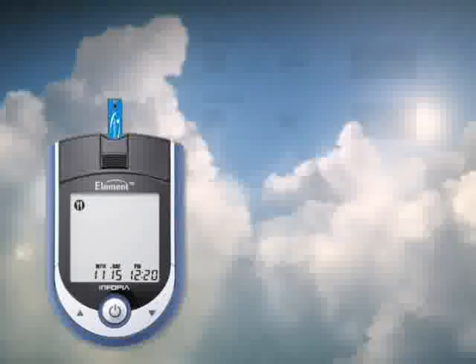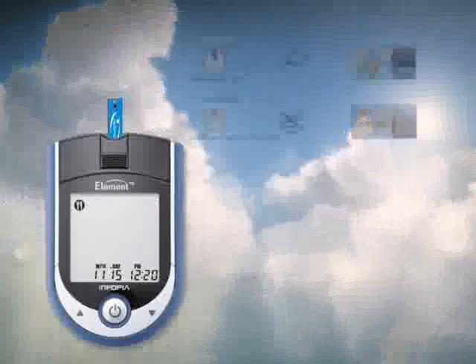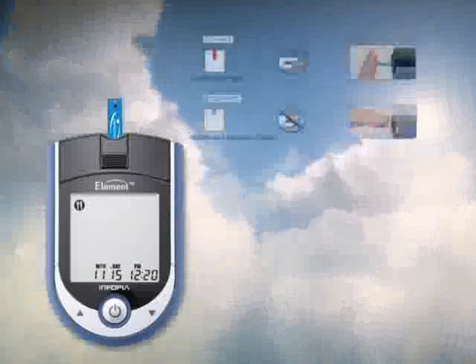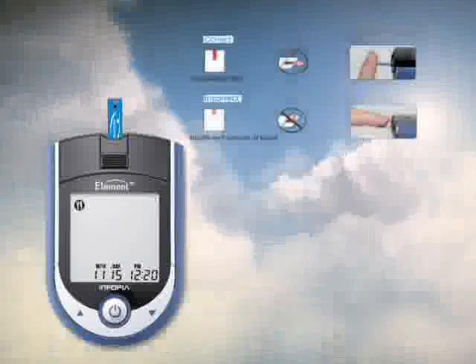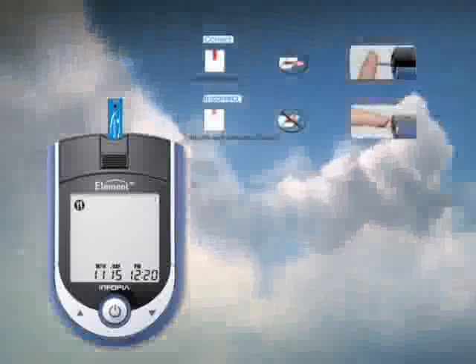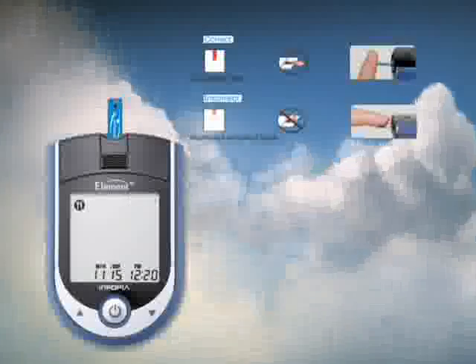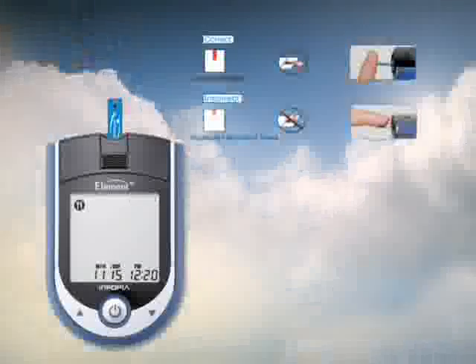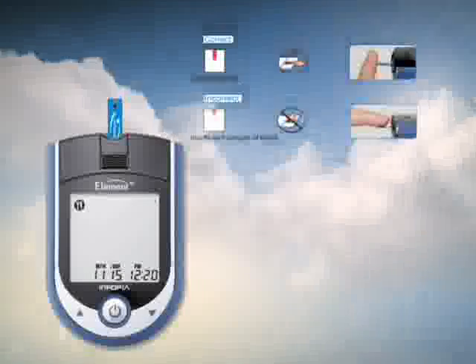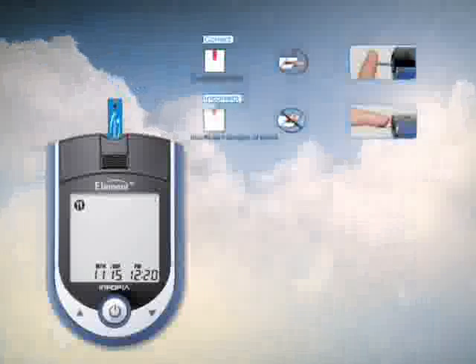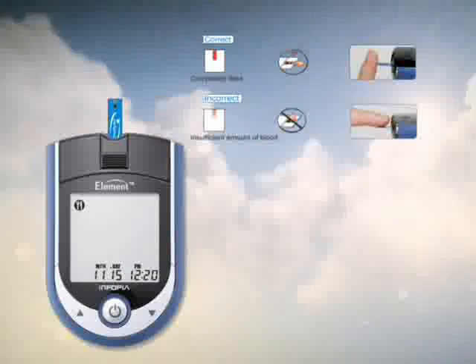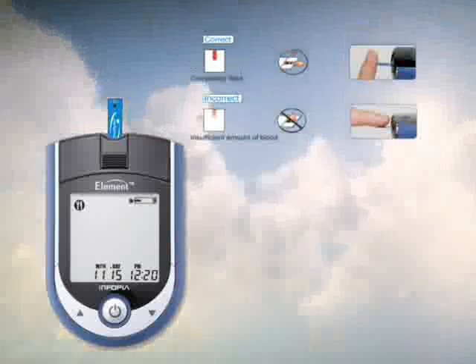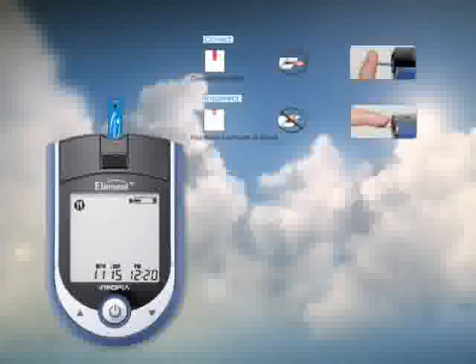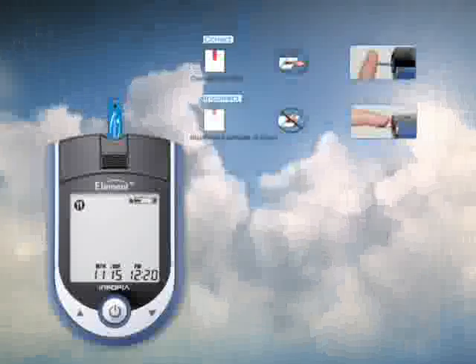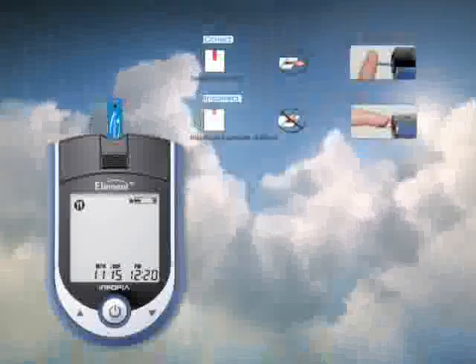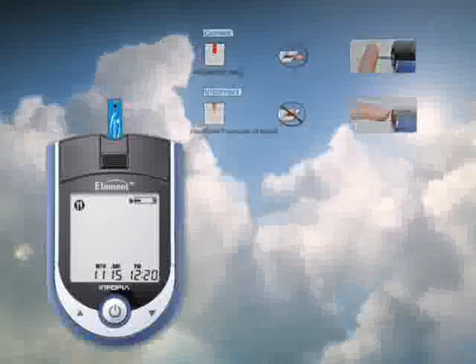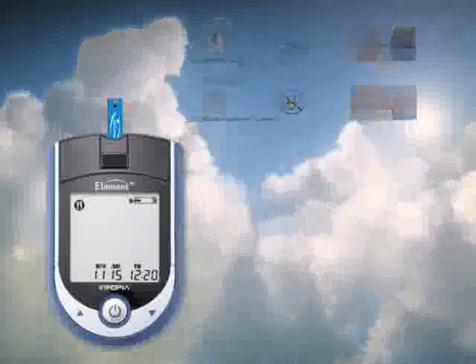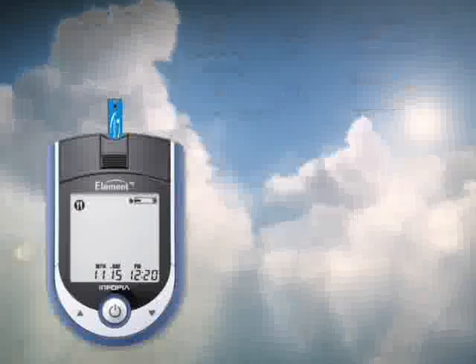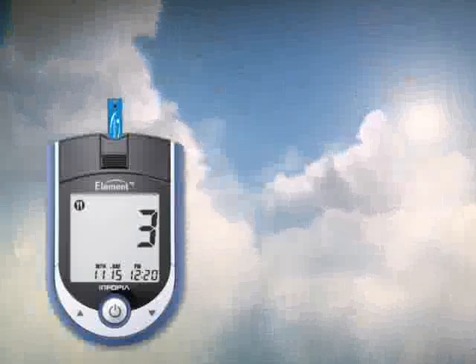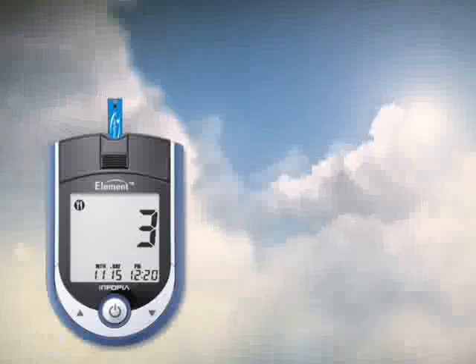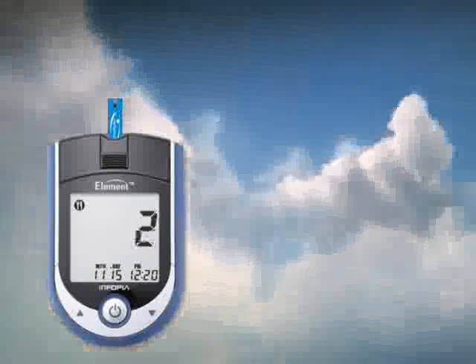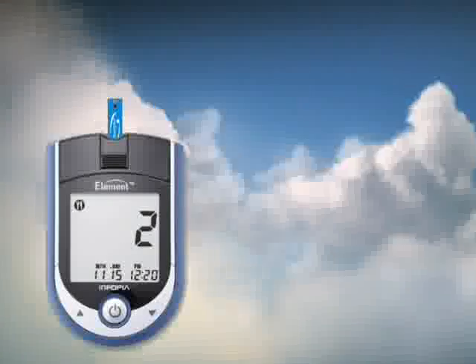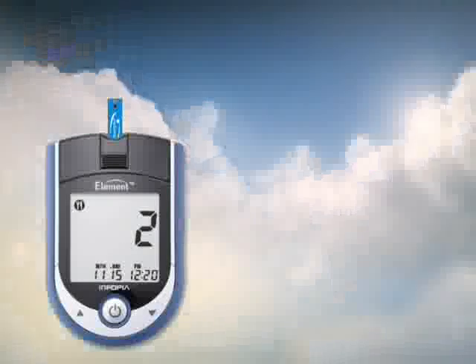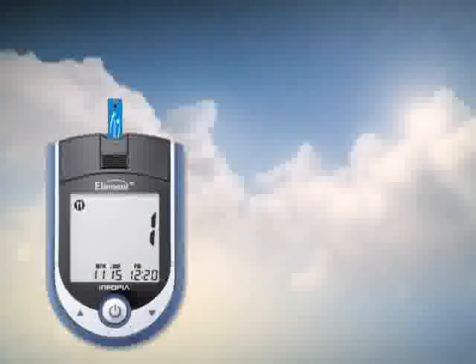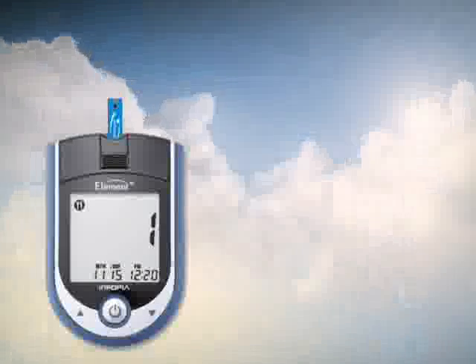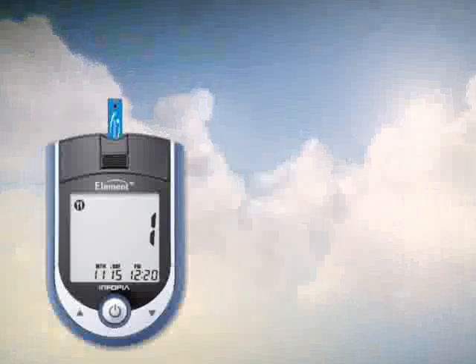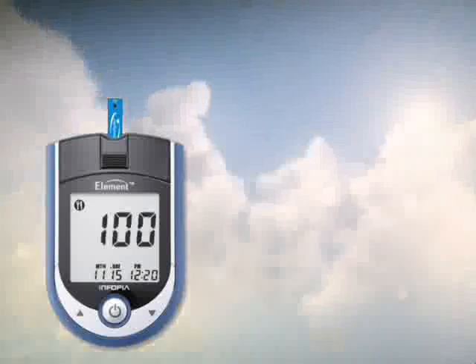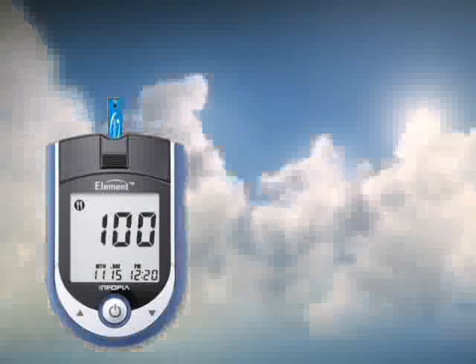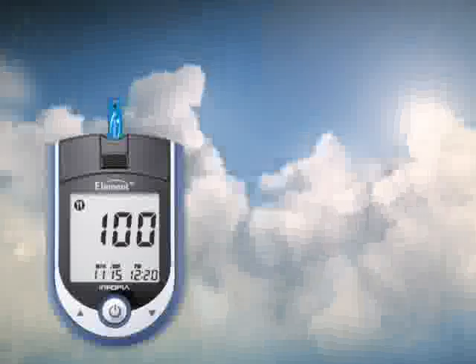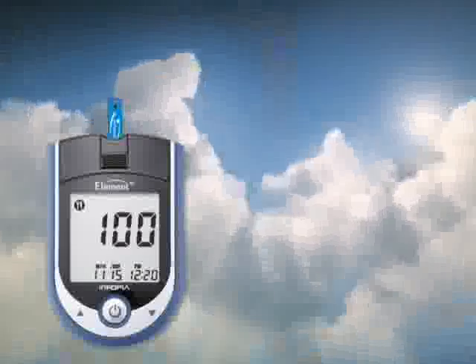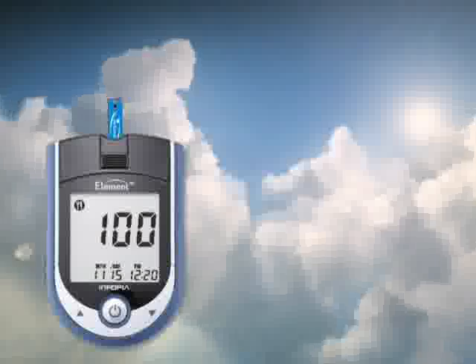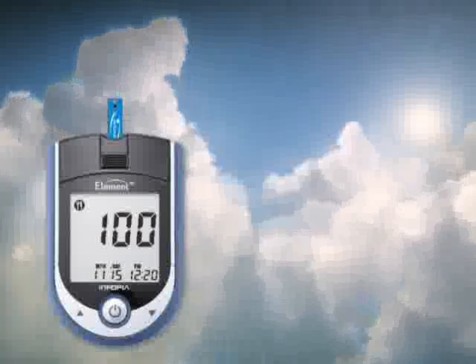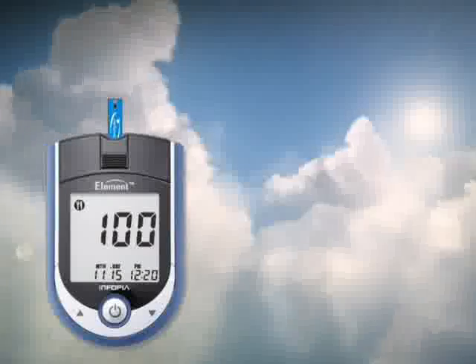Place the edge of the test strip into the drop of blood. The blood will automatically be drawn in the test strip channel. Your meter will begin counting down from 3 to 1 and your blood sugar result will be displayed.